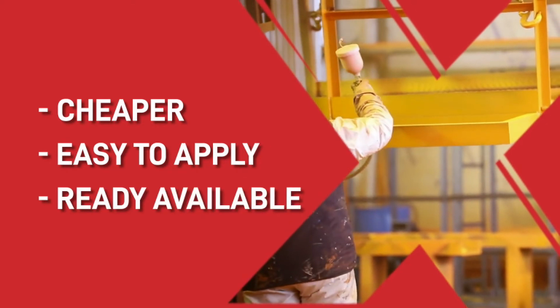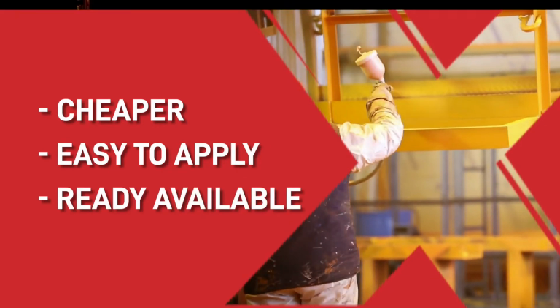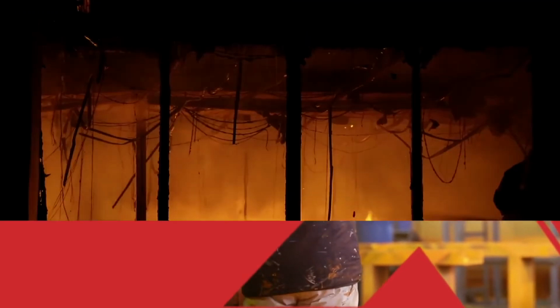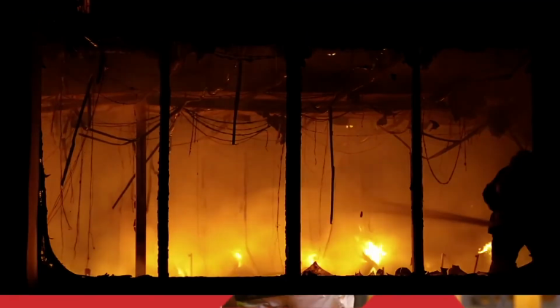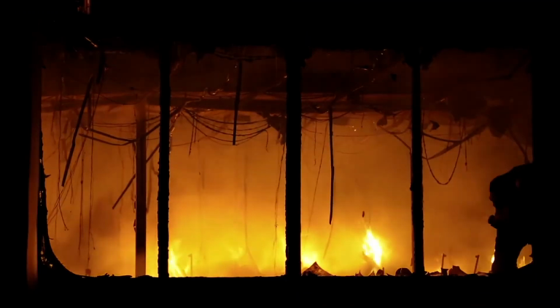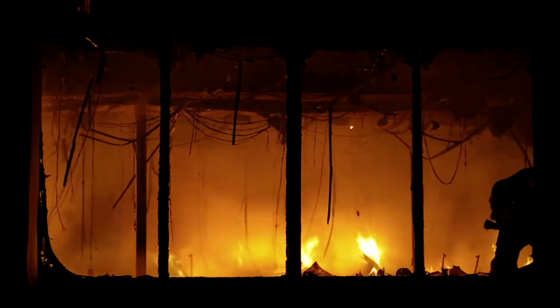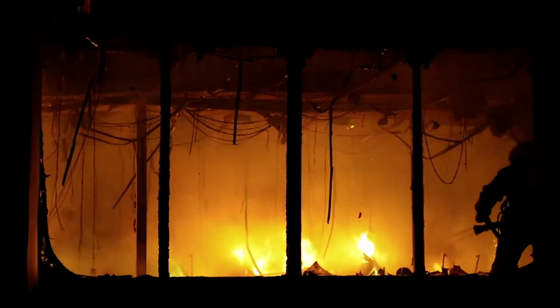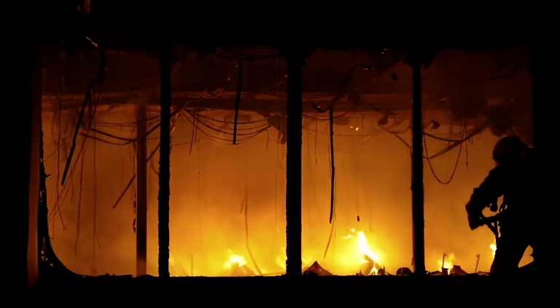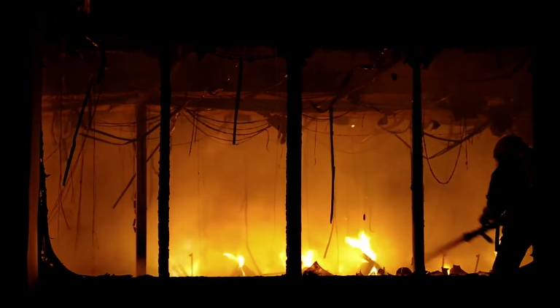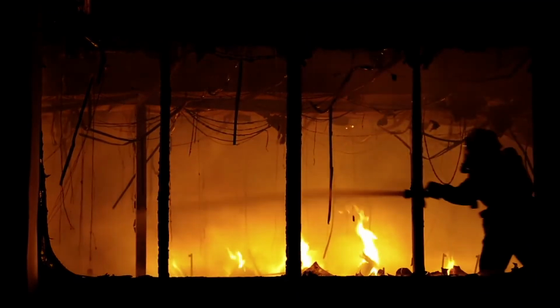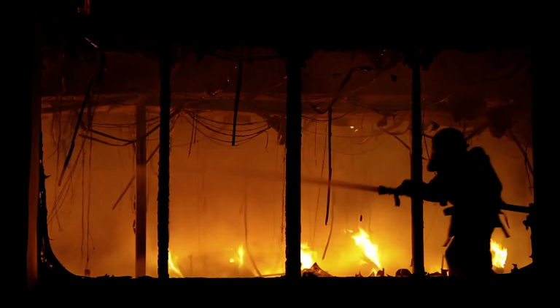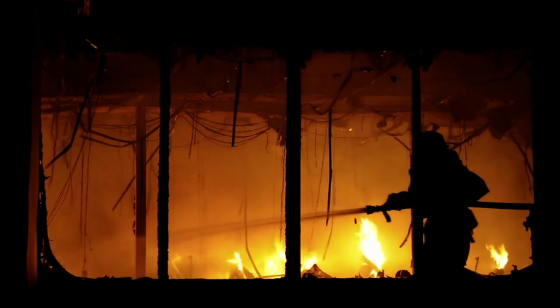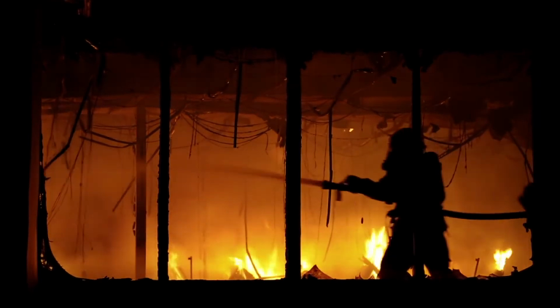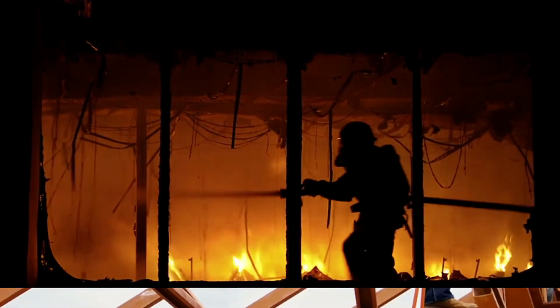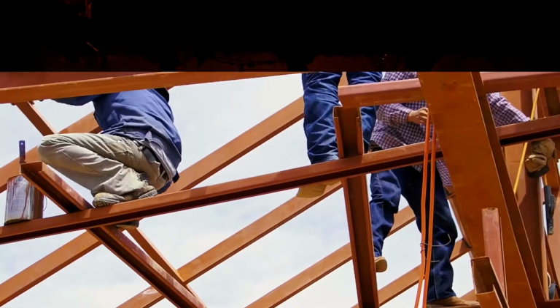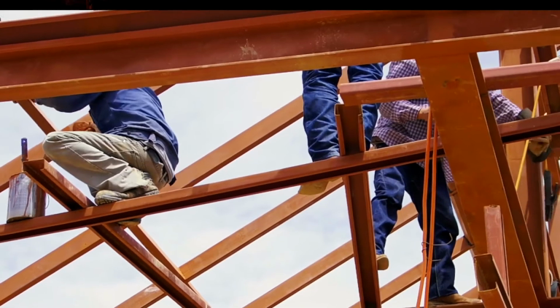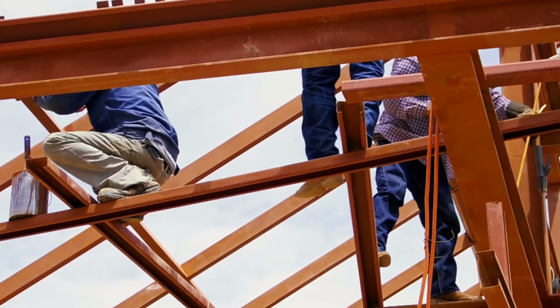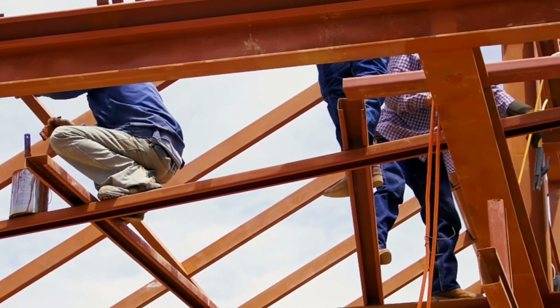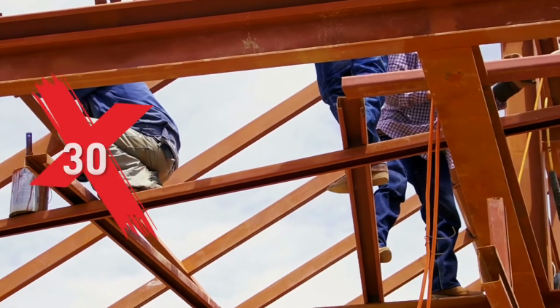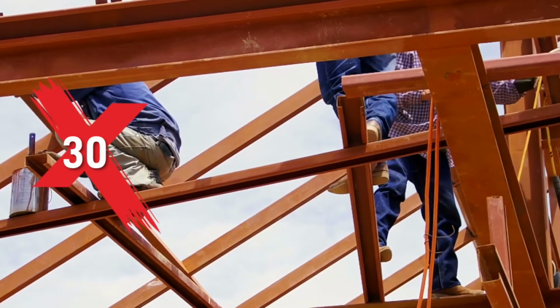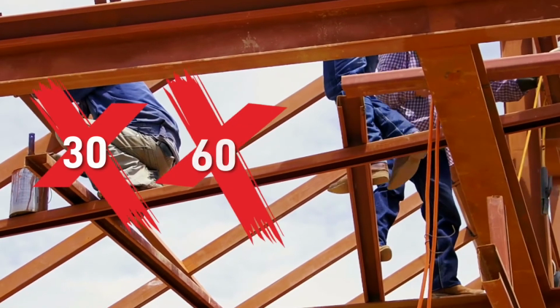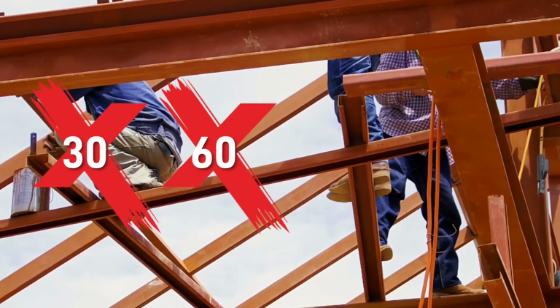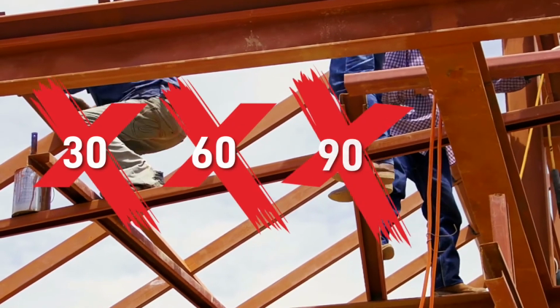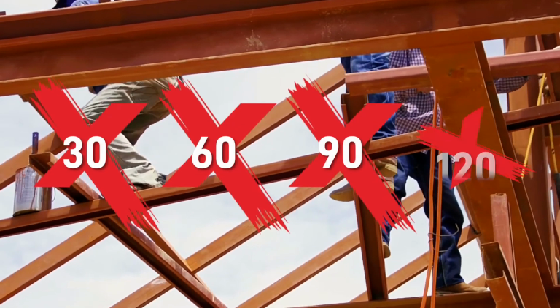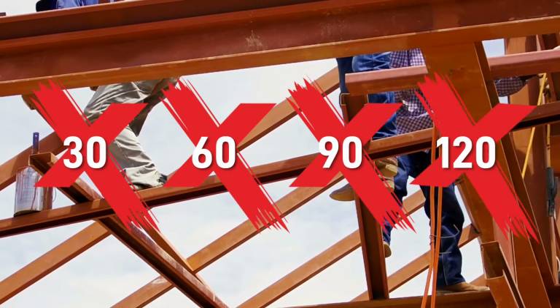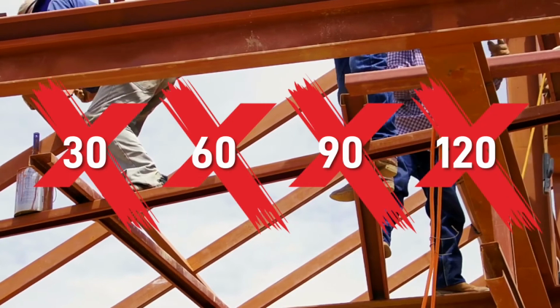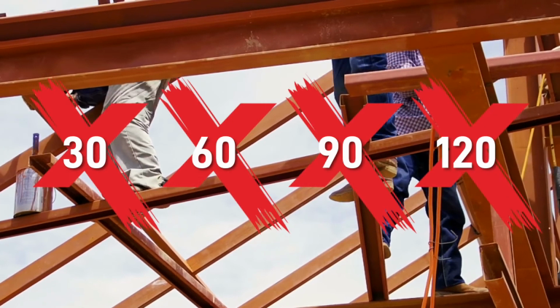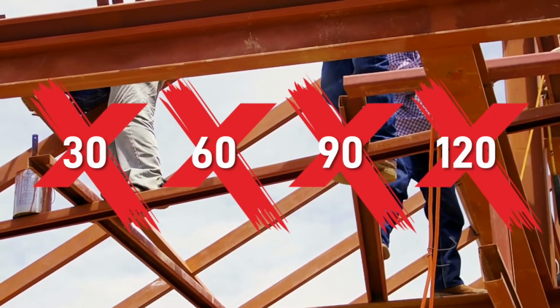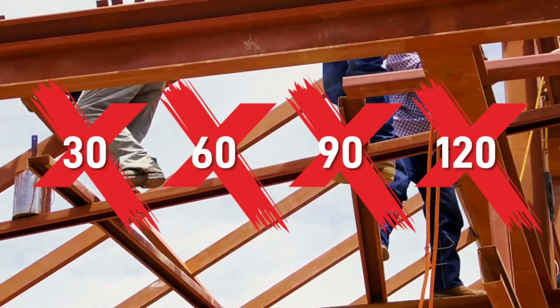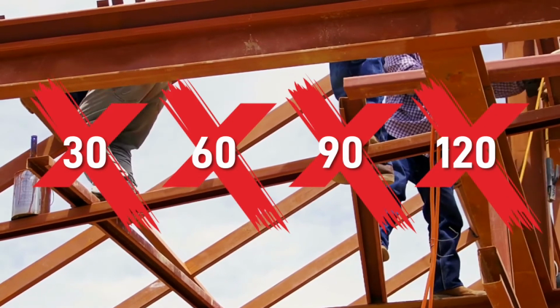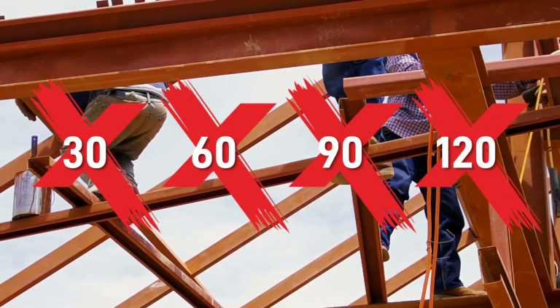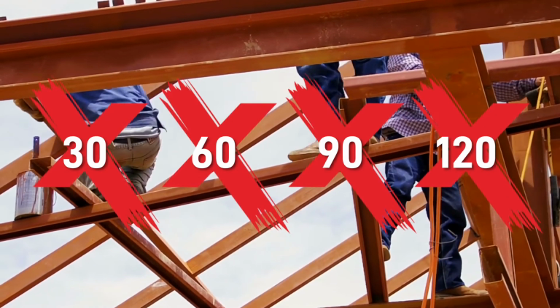During a fire, unprotected steel can lose its load-bearing capacity within minutes. Coating with a suitable reactive paint gives 30, 60, 90 or 120 minutes of protection depending on the product.